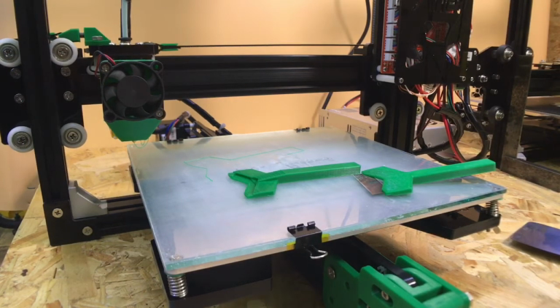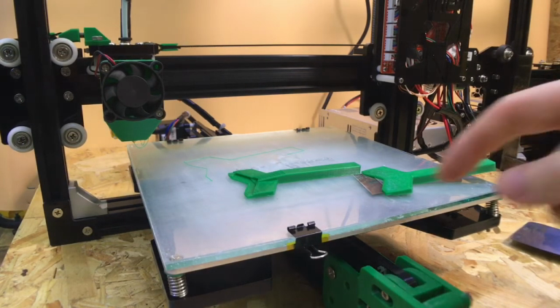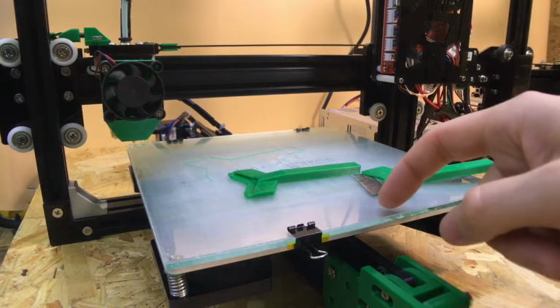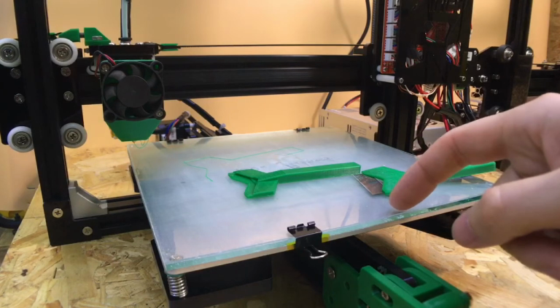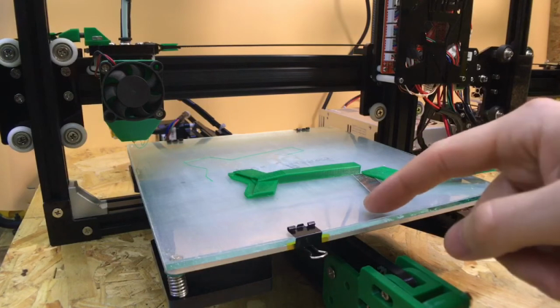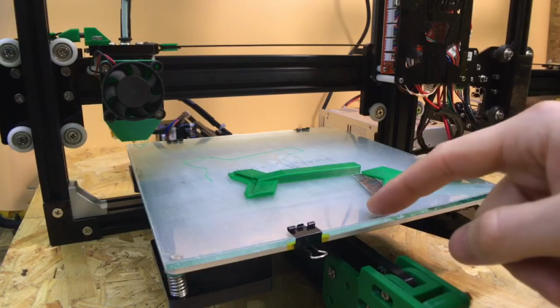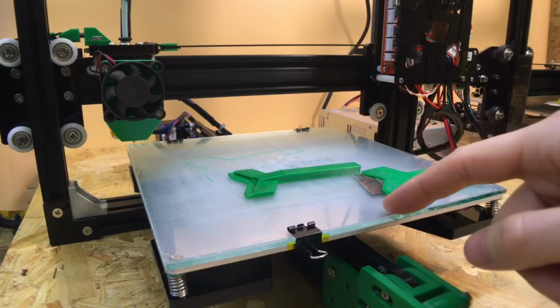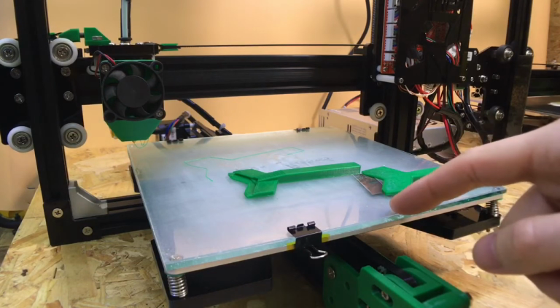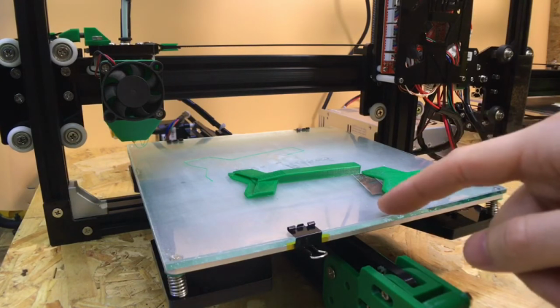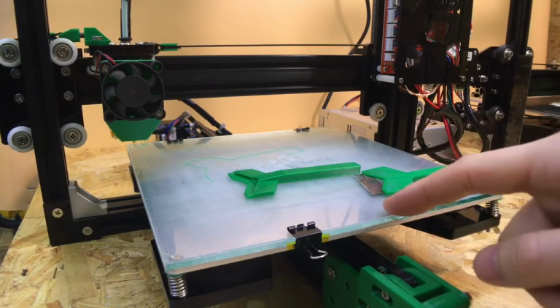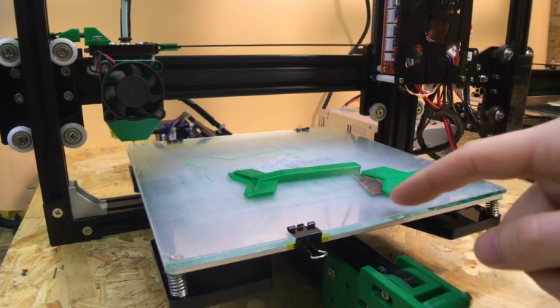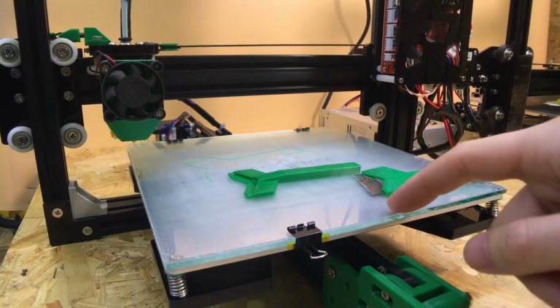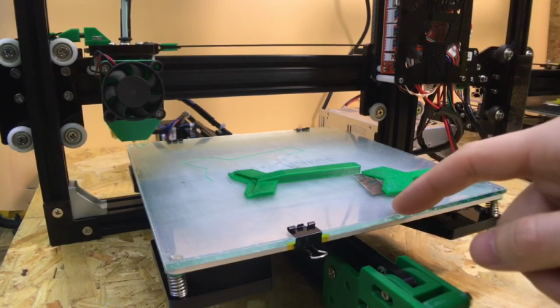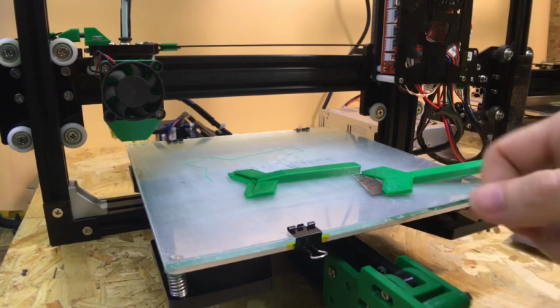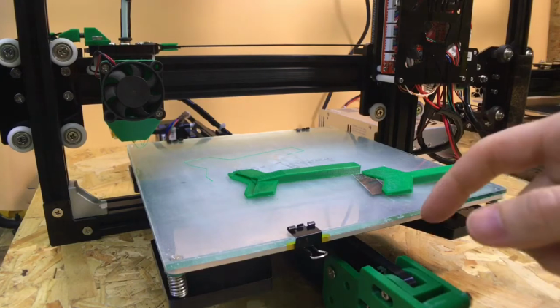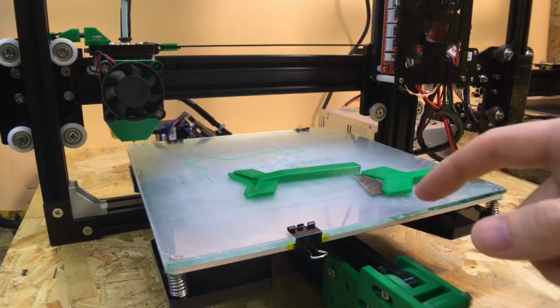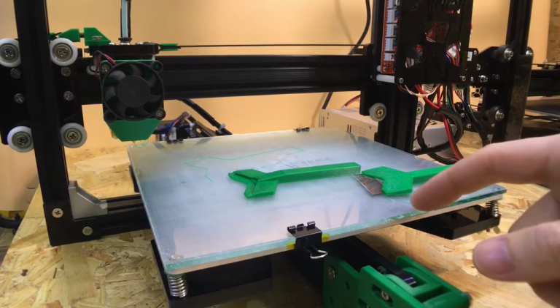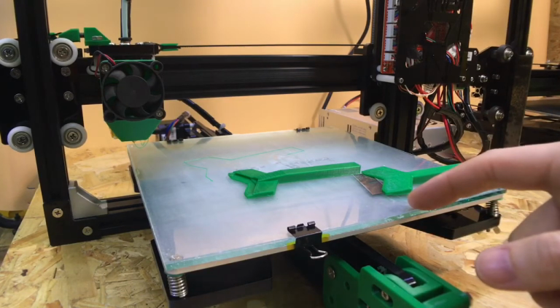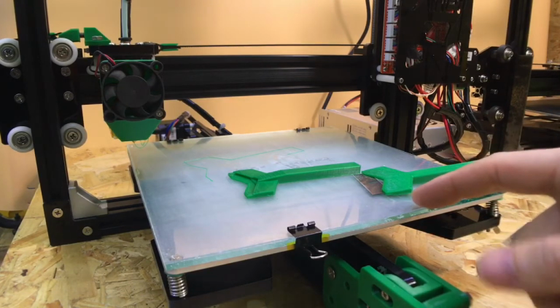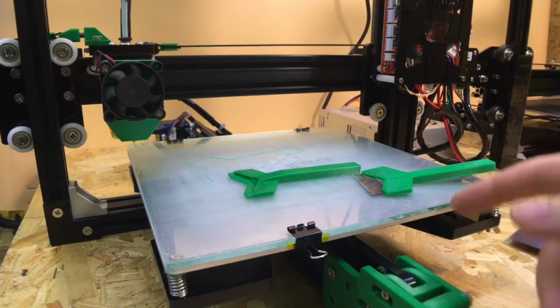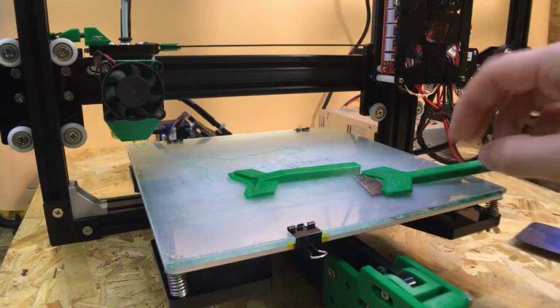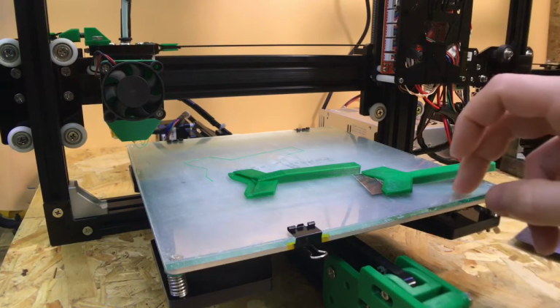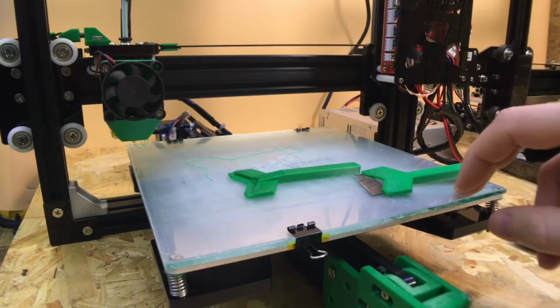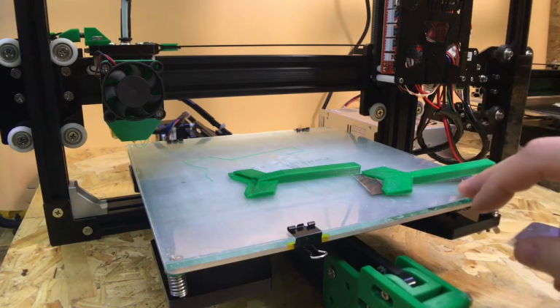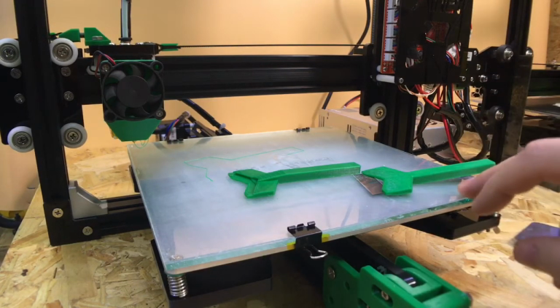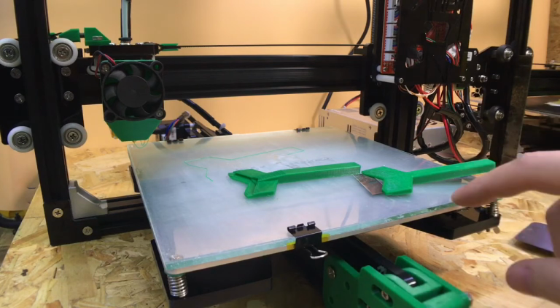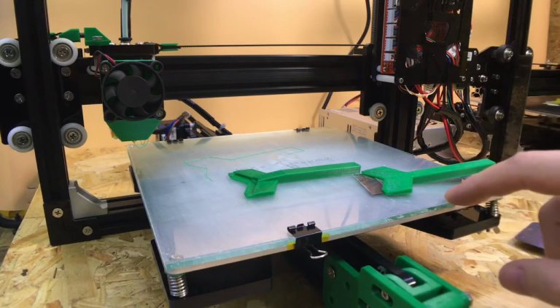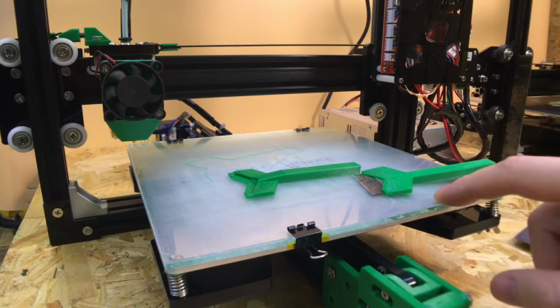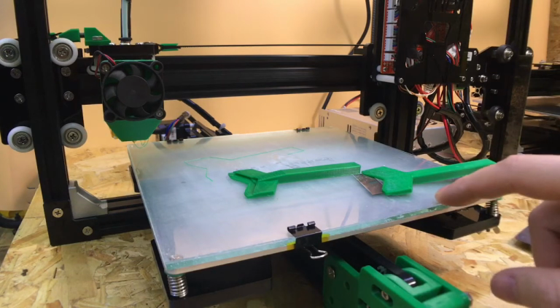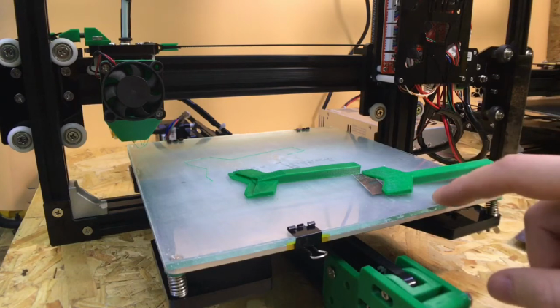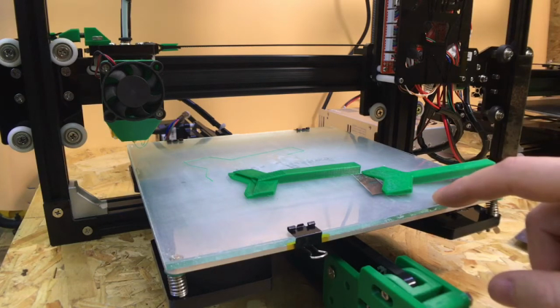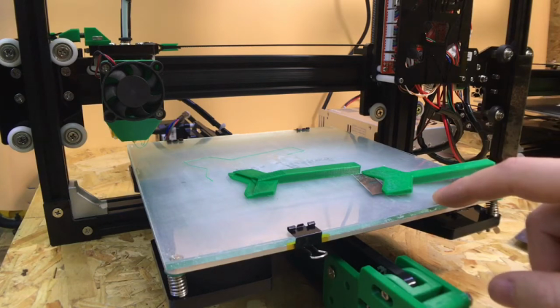I am going to be installing a heat bed MOSFET for this, so hopefully that might help to get the print temperature up on the bed a little bit higher. The PEI — I bought this for $10, and I'll put a link in the description to it.